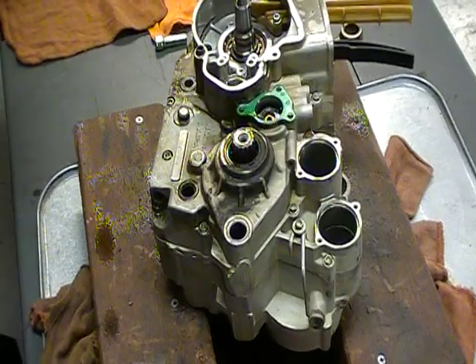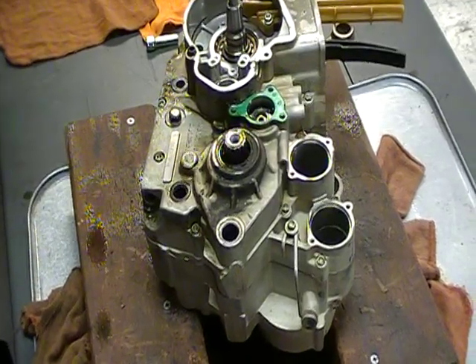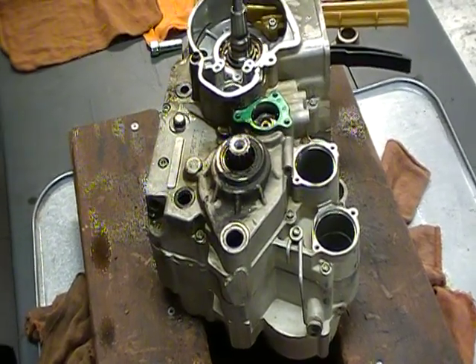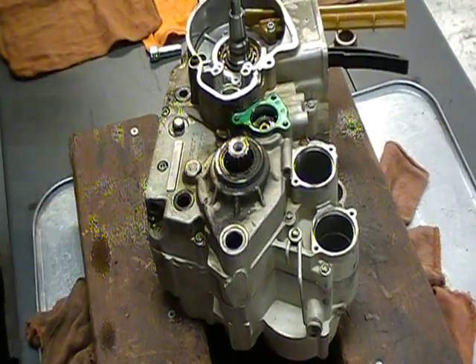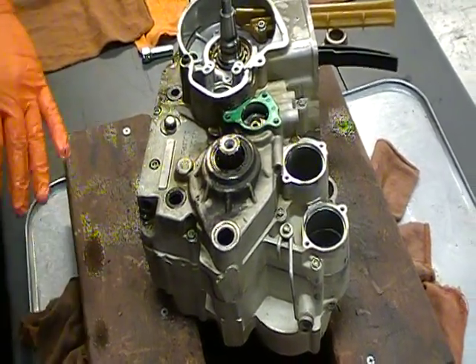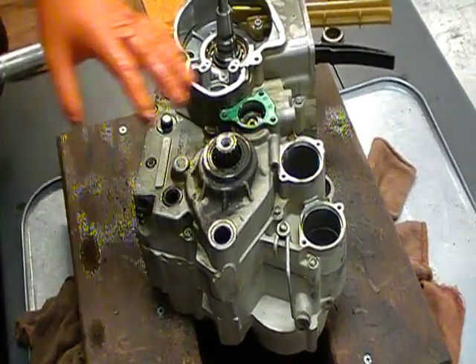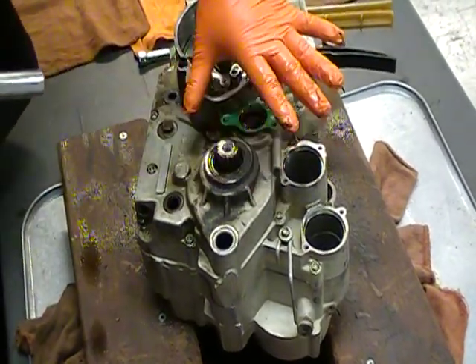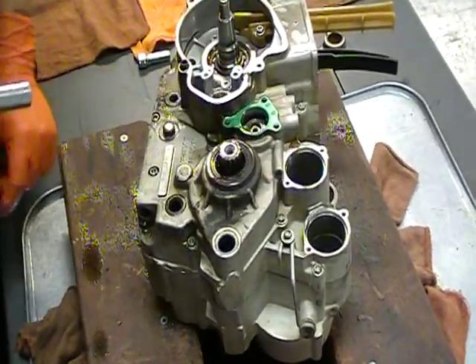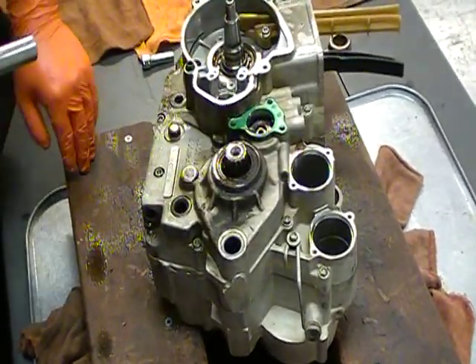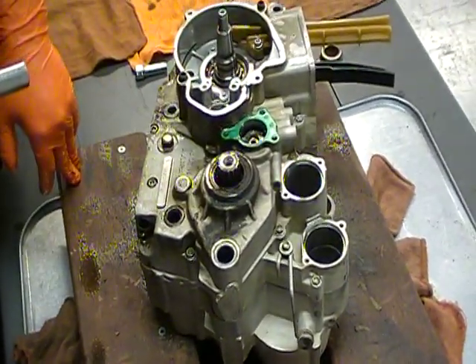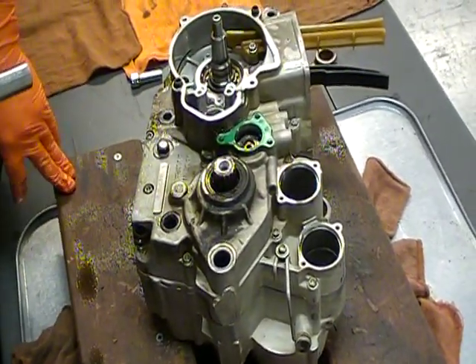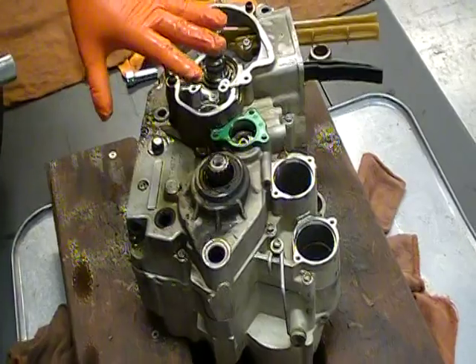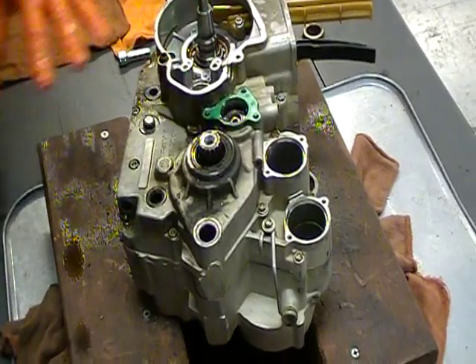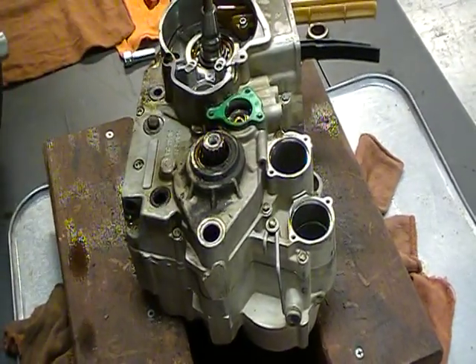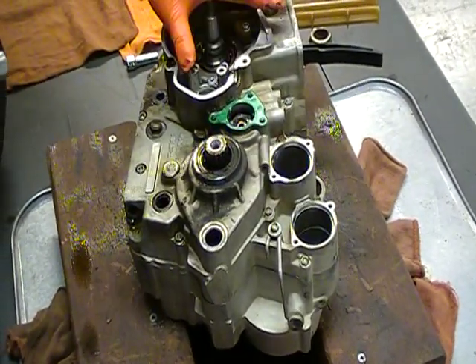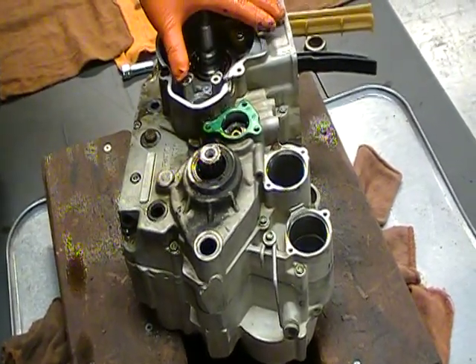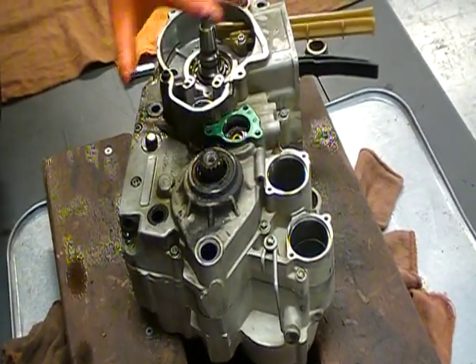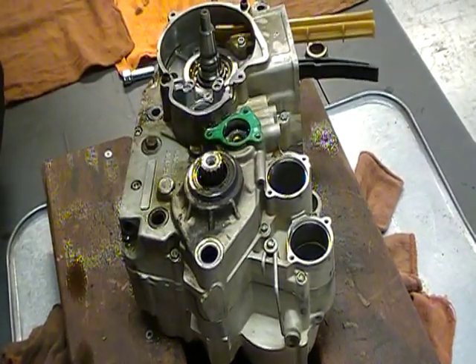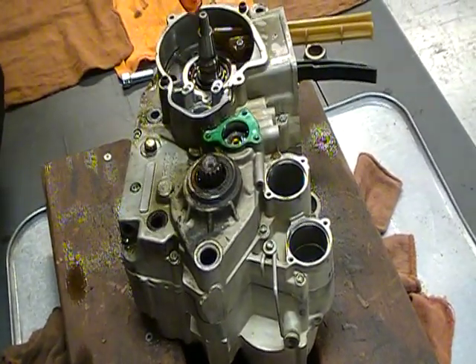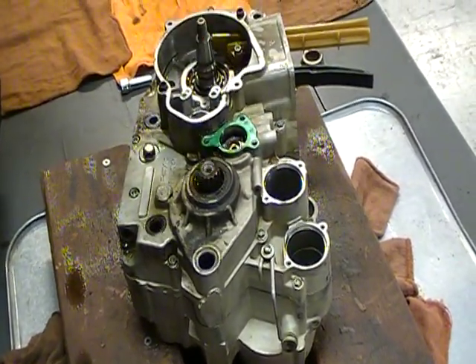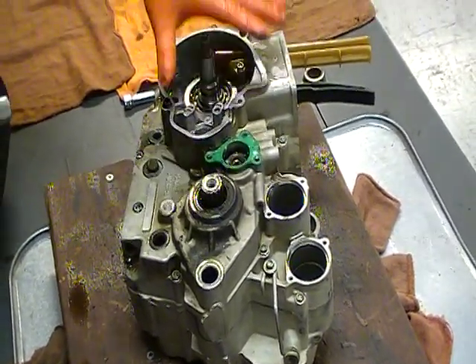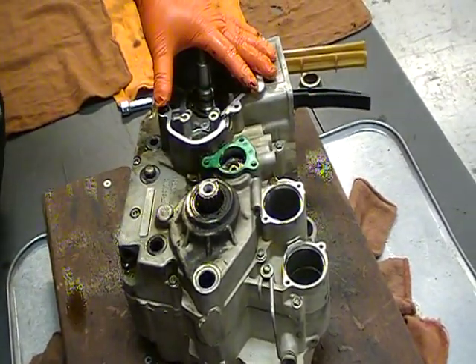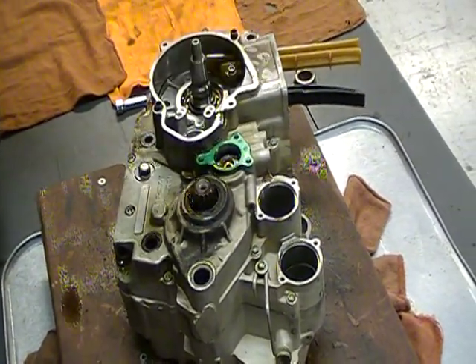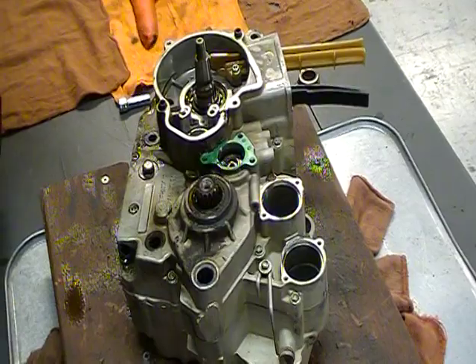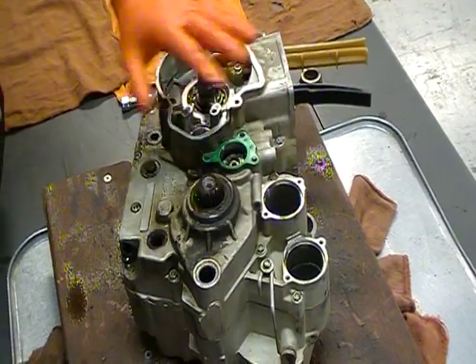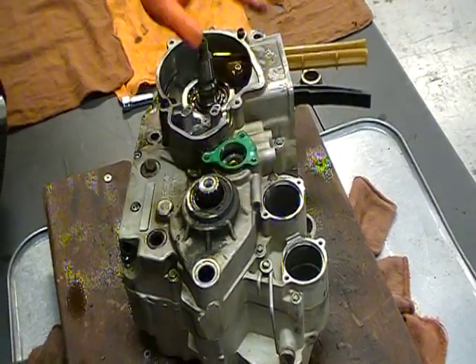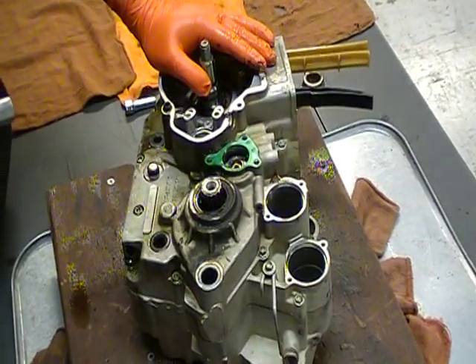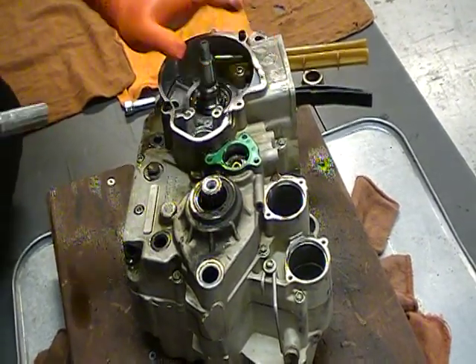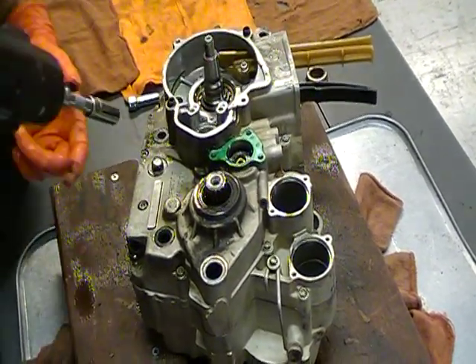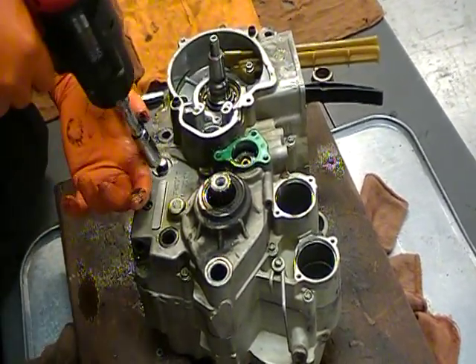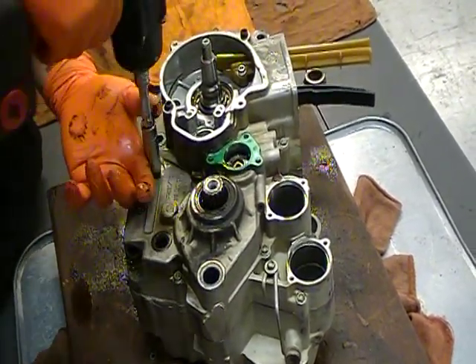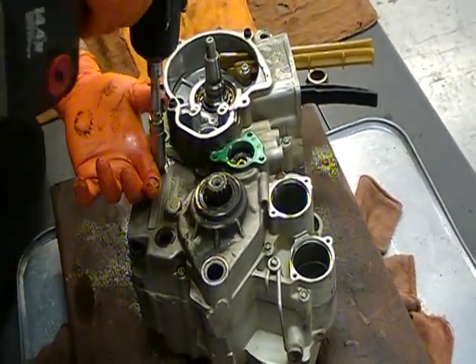Since I am doing a full disassembly, I'm not too worried about the dirtiness or anything like that. After I get it all apart and everything inspected, I'll clean everything thoroughly, inspect it again, and when I reassemble, everything will be spick and span.